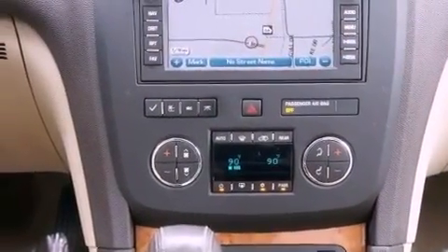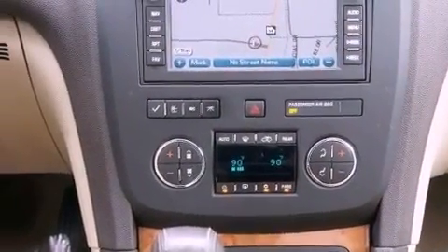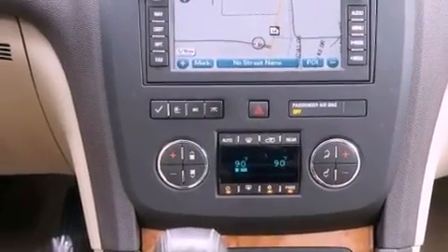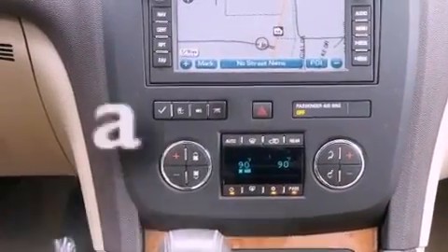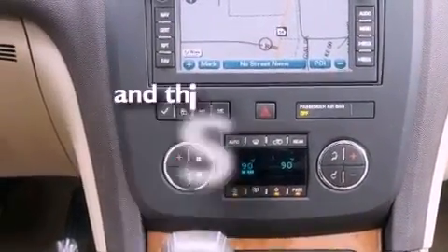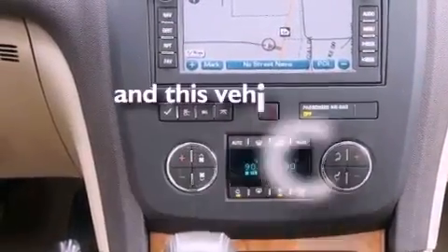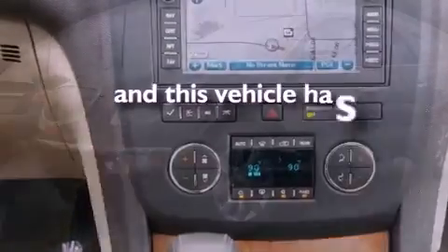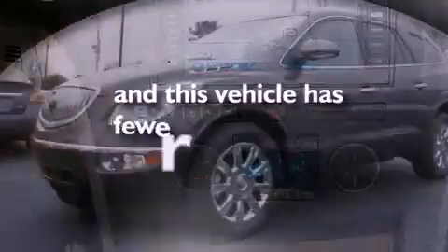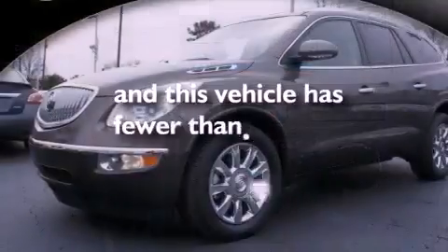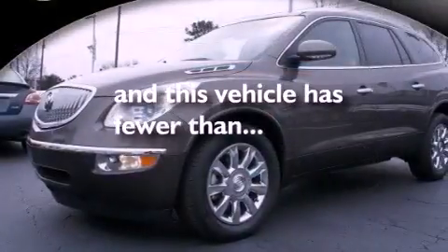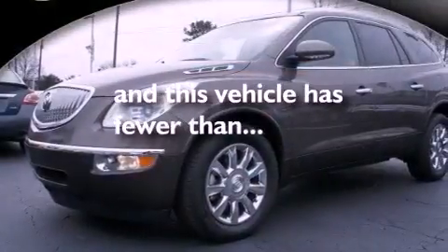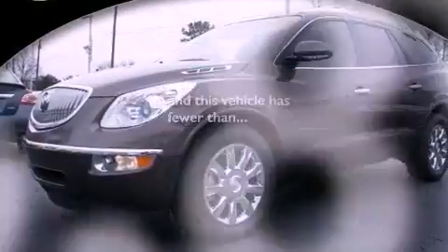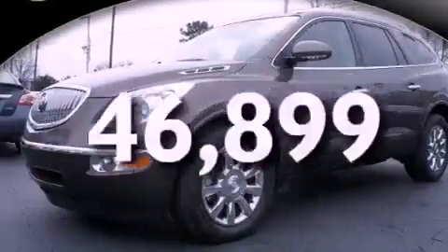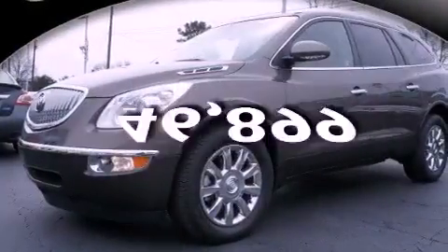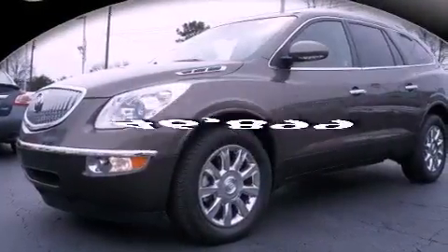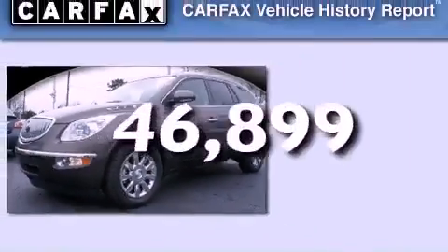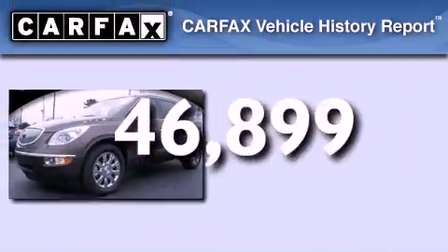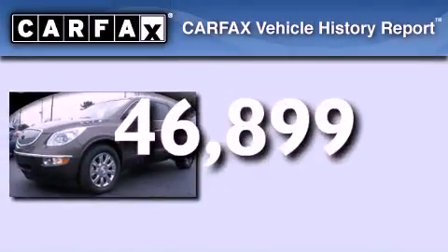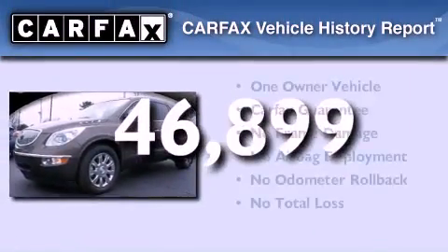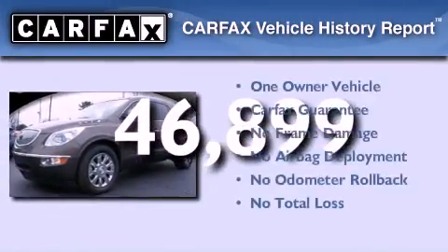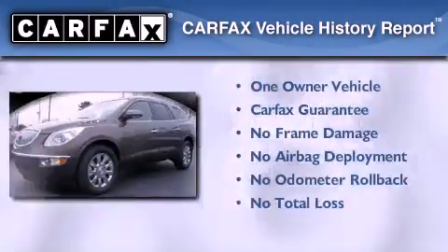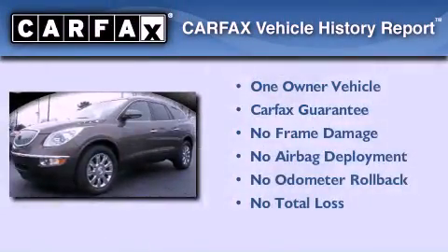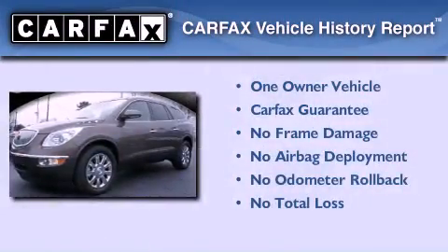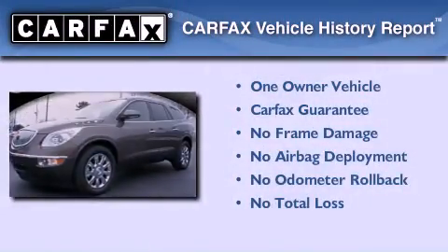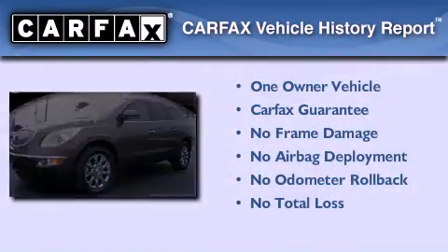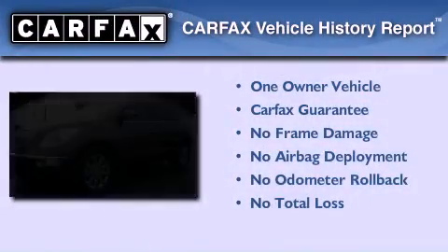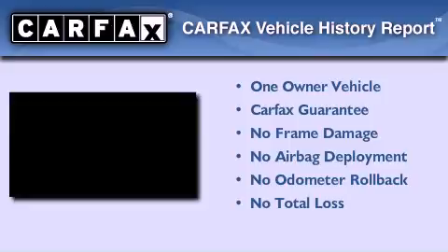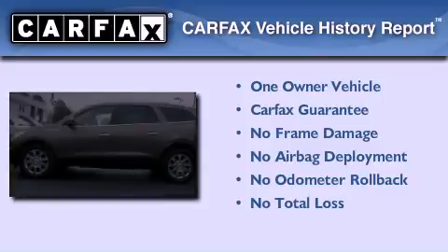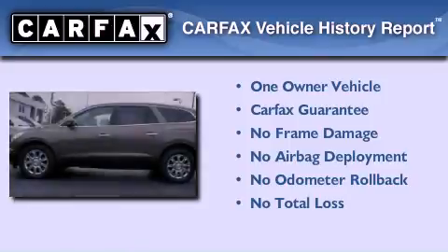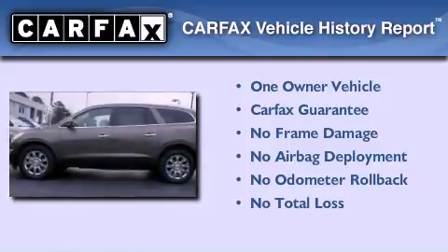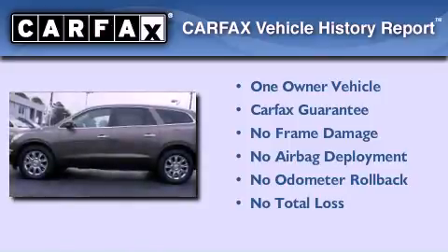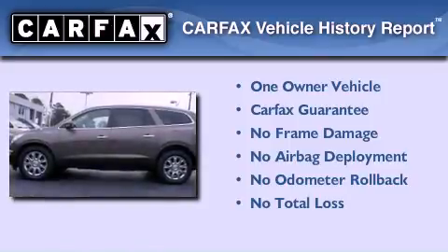This vehicle has less than 47,000 miles. This Buick has had only one owner and it qualifies for the Carfax buy-back guarantee.